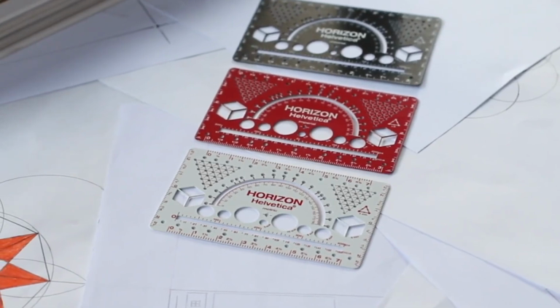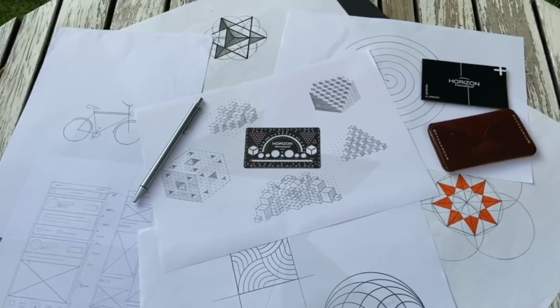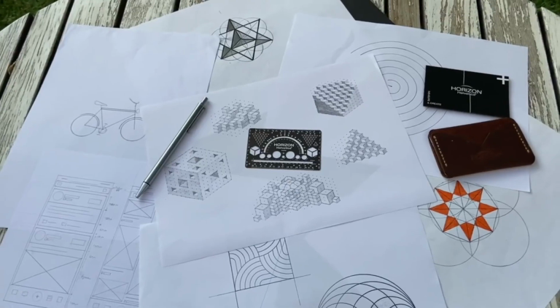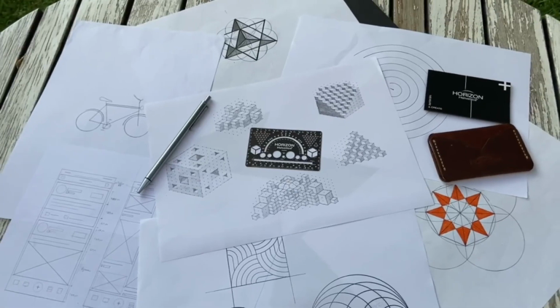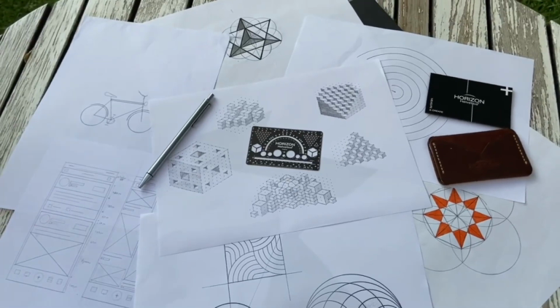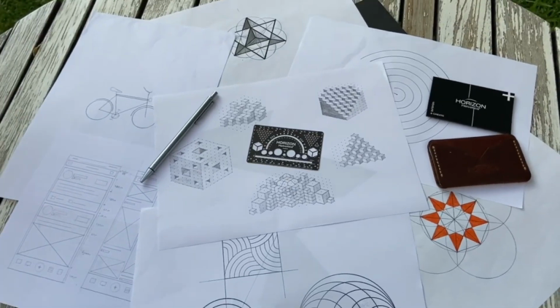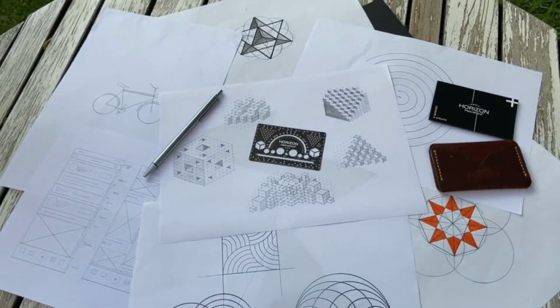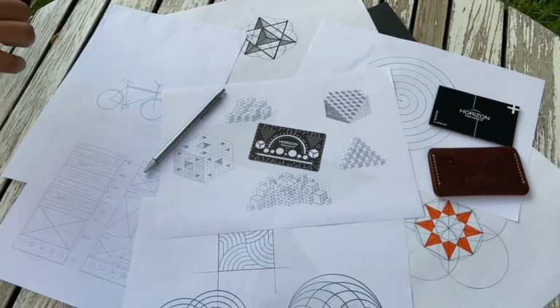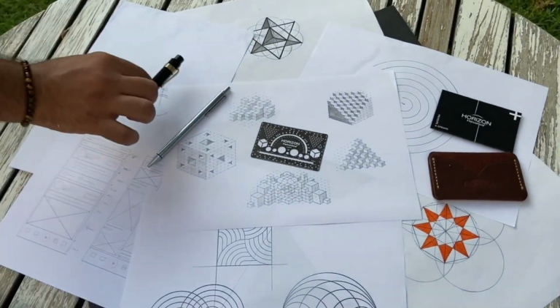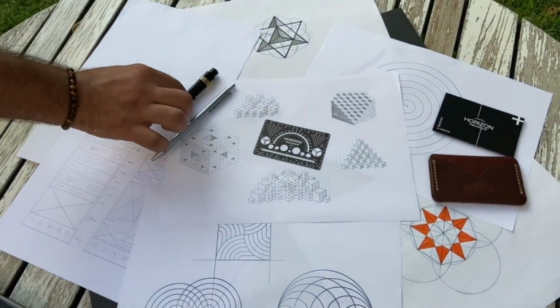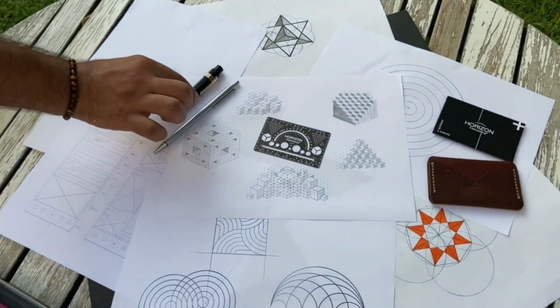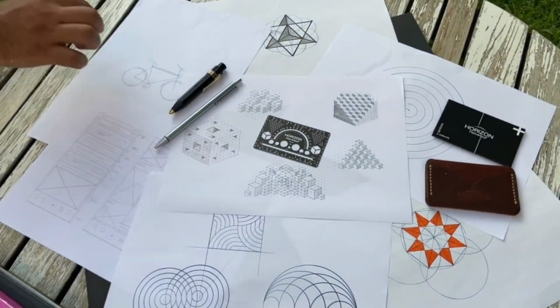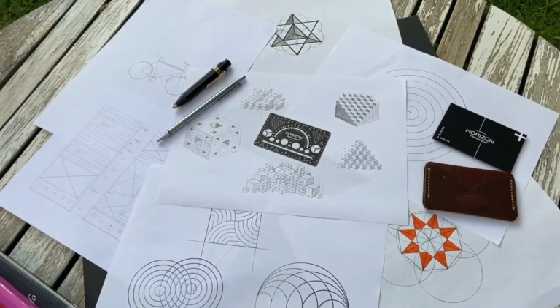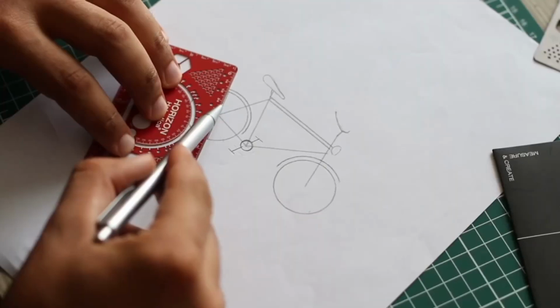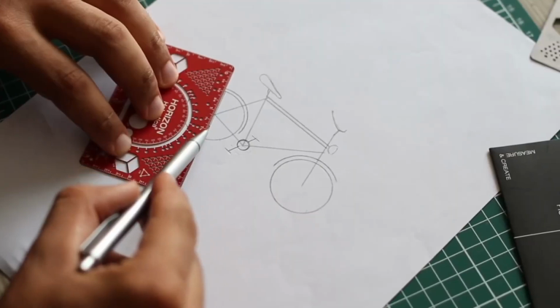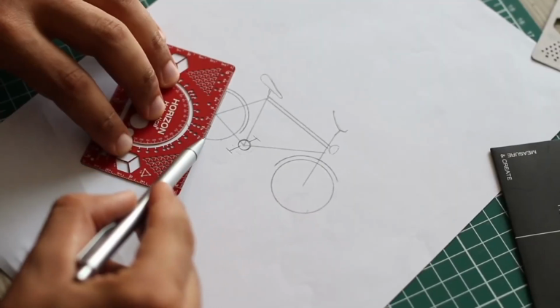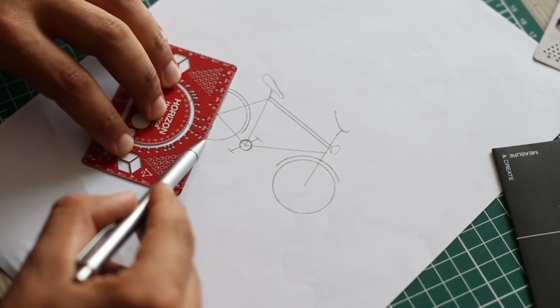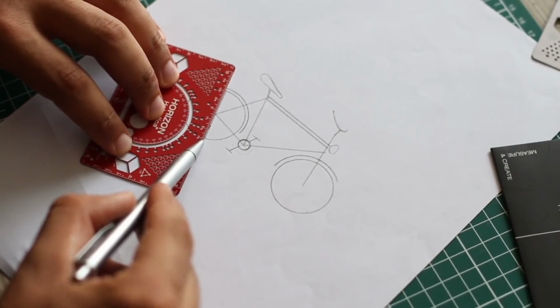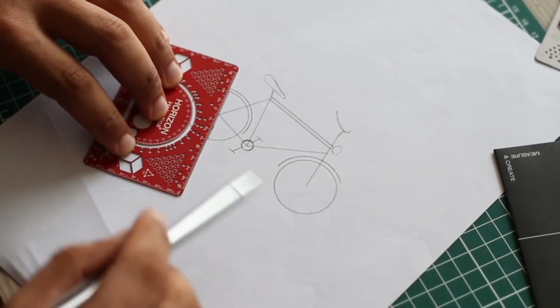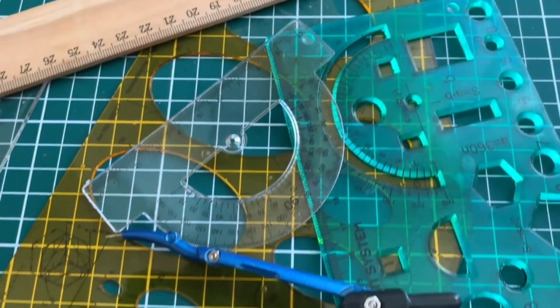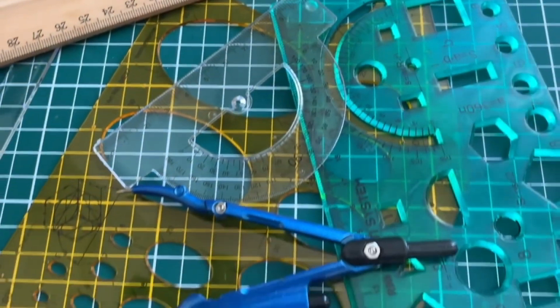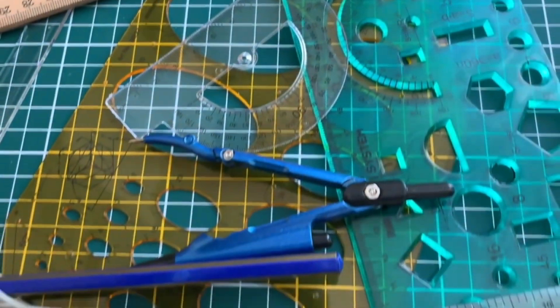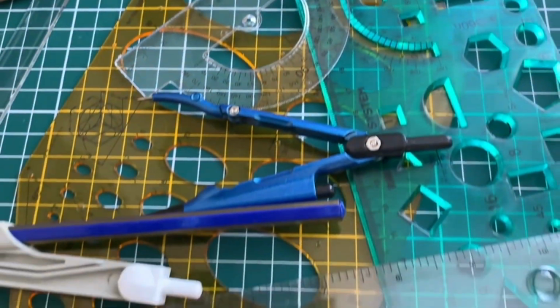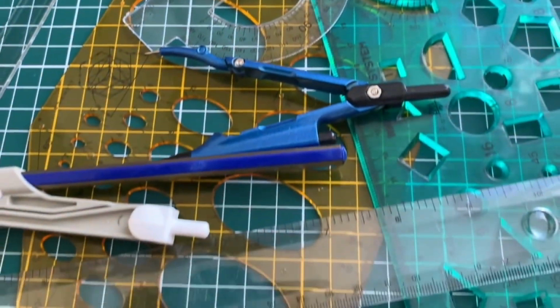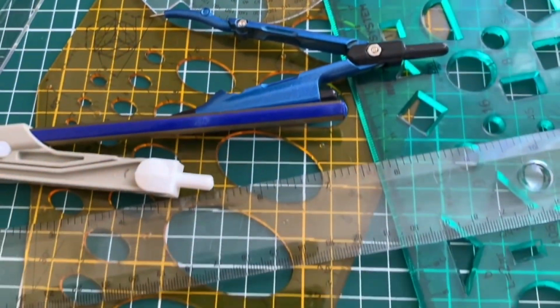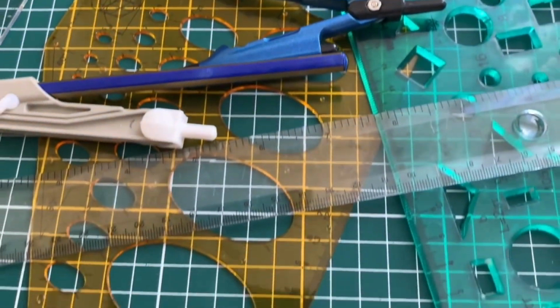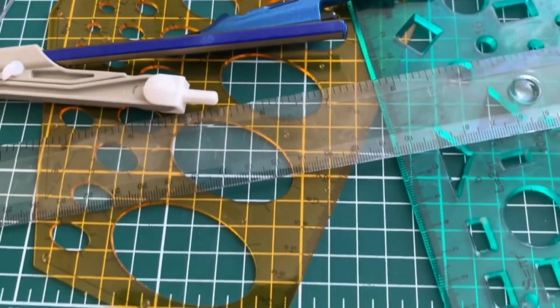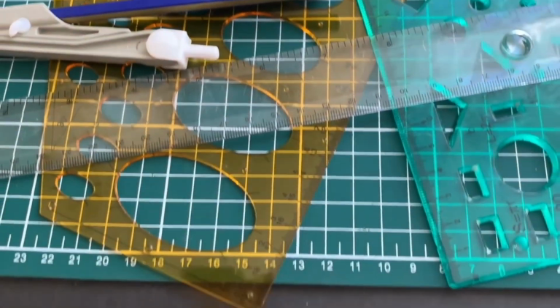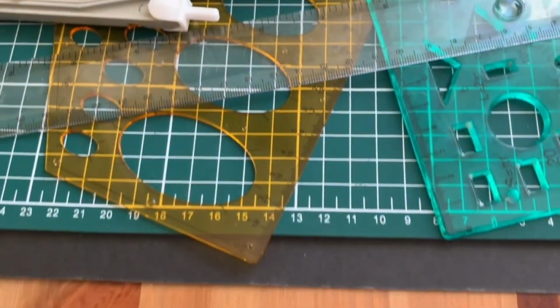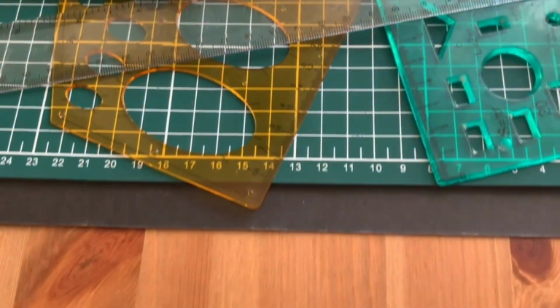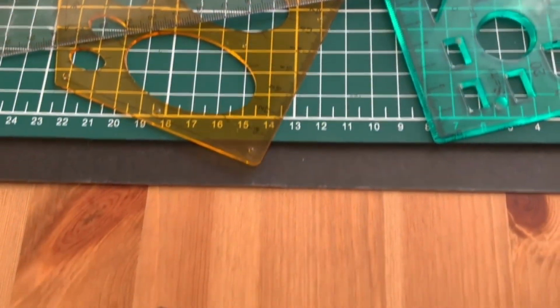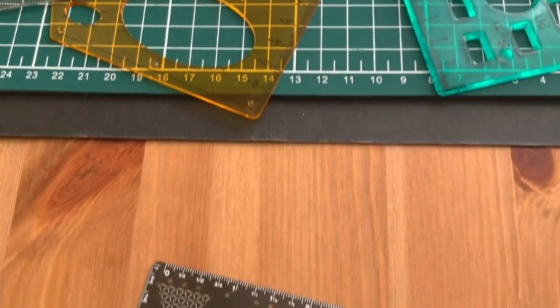As designers, all our ideas start on paper. We love to sketch, but standard measuring tools are hard to carry and individually designed for different purposes.